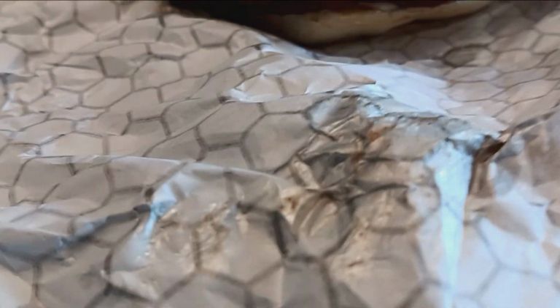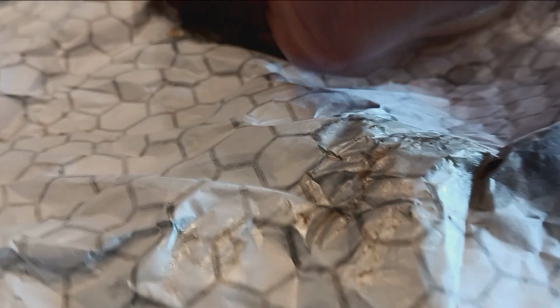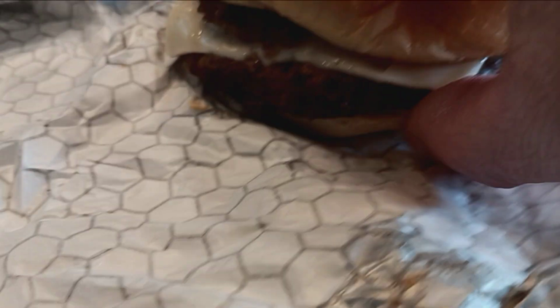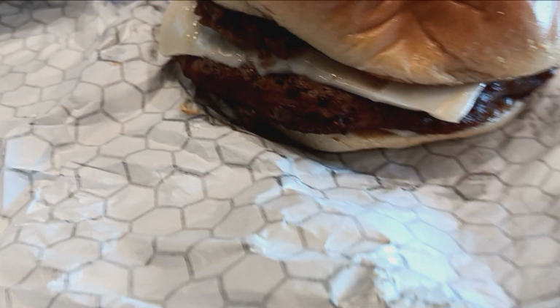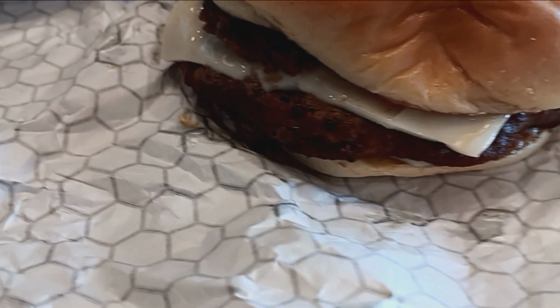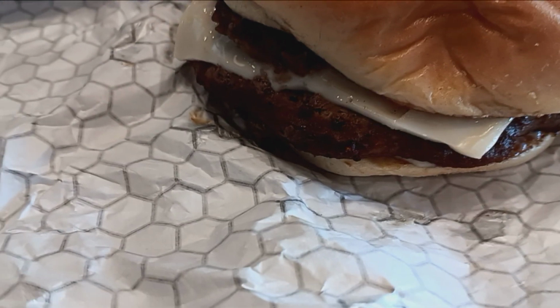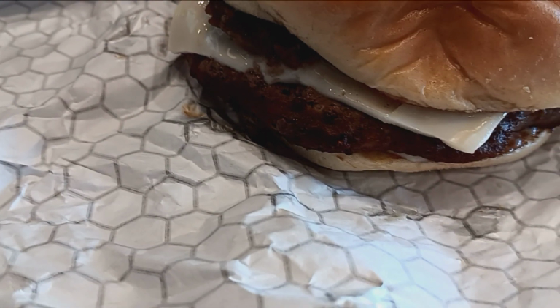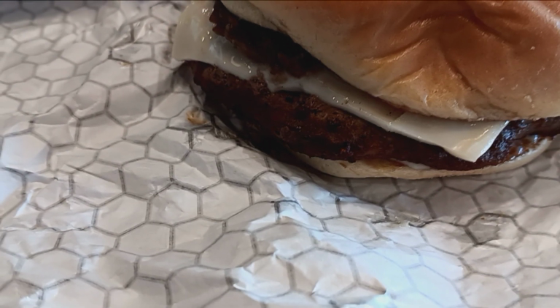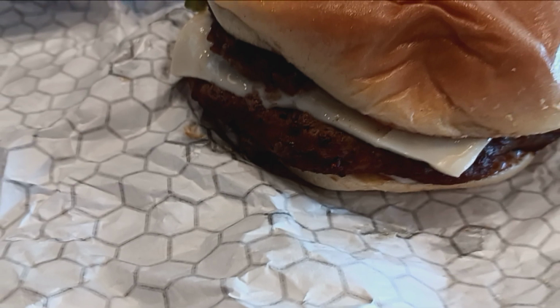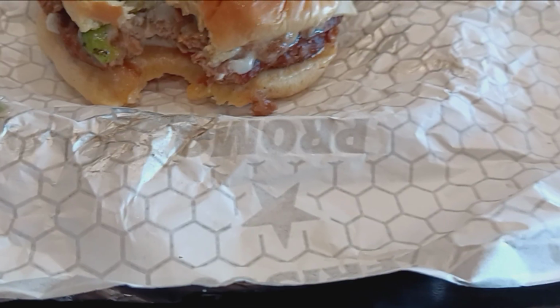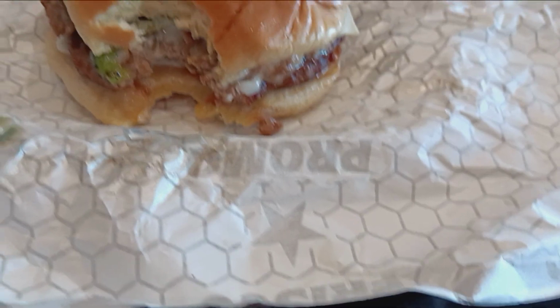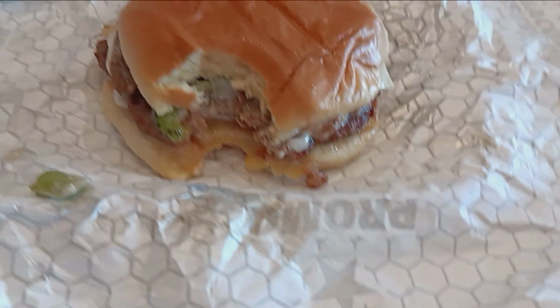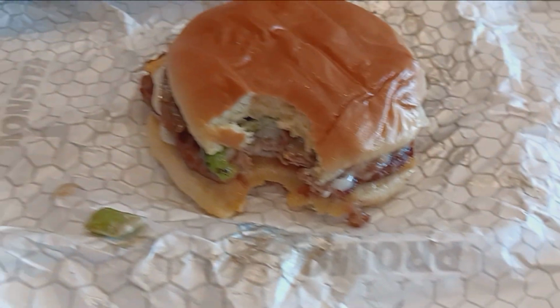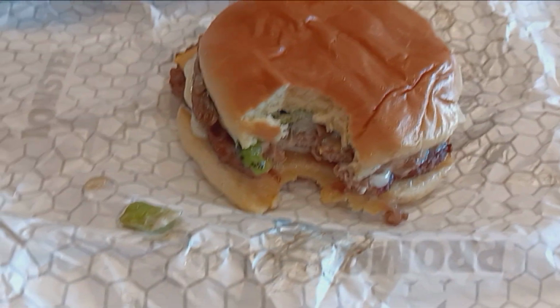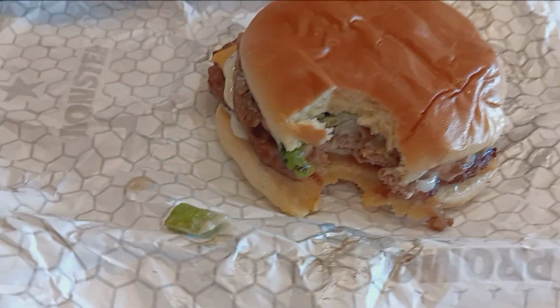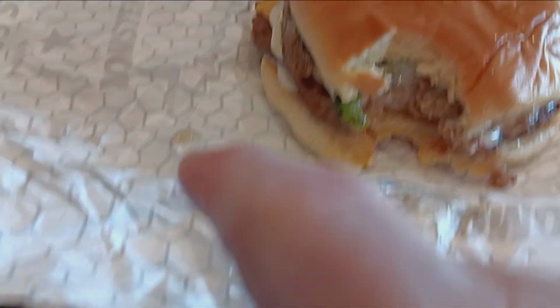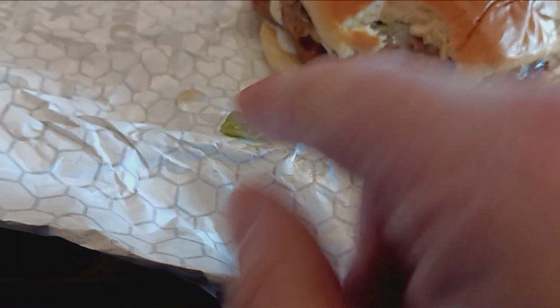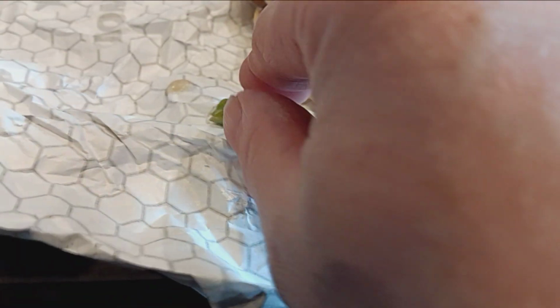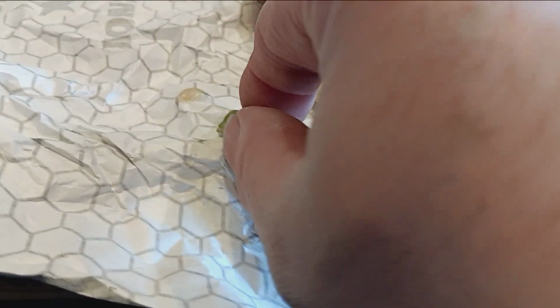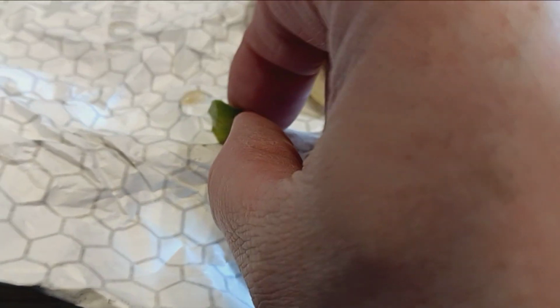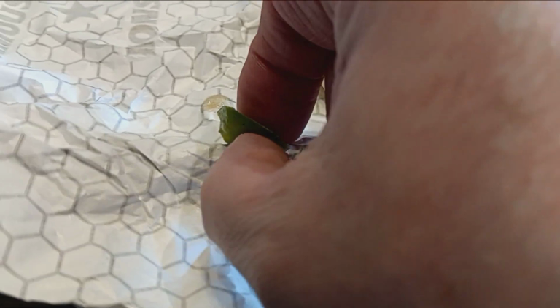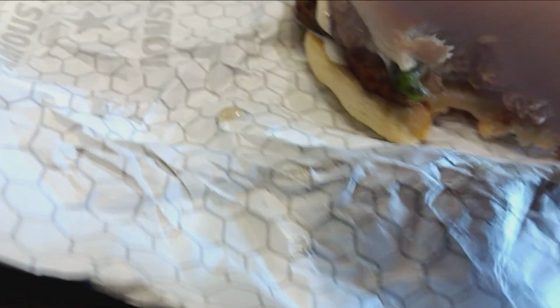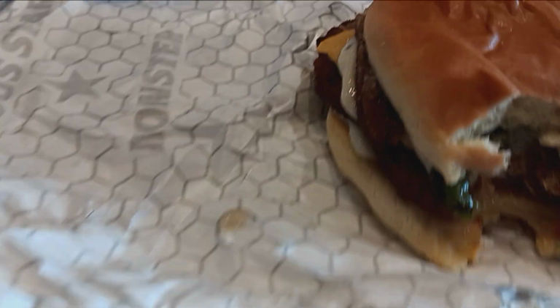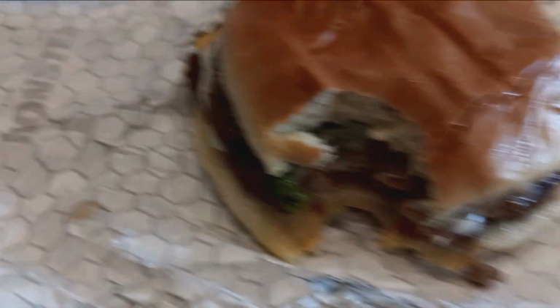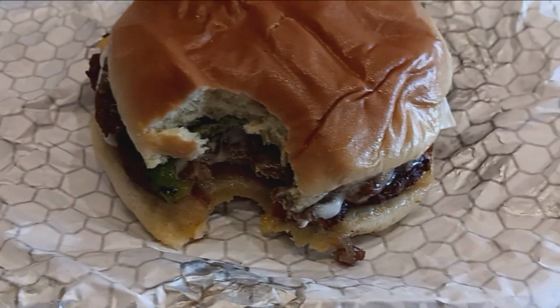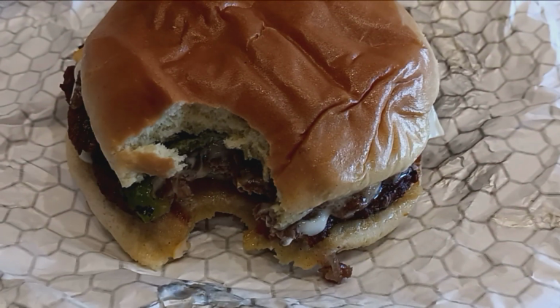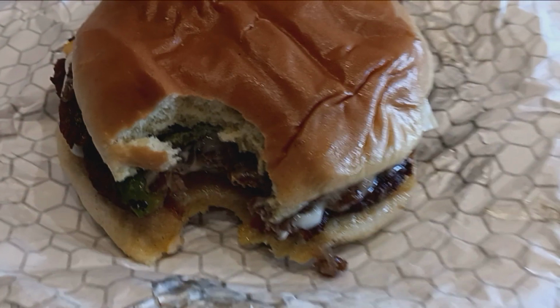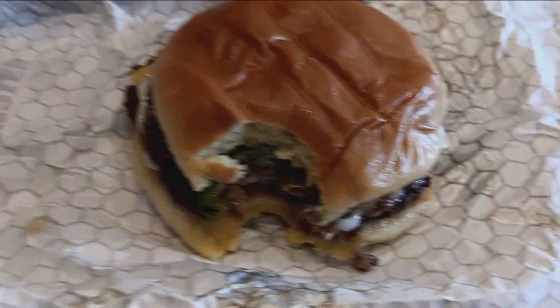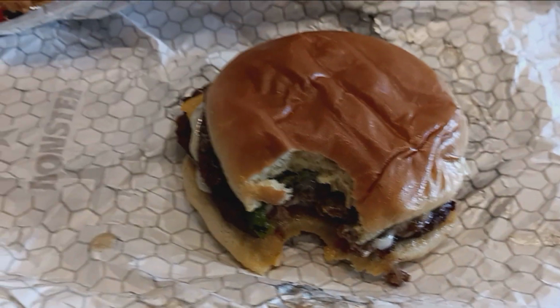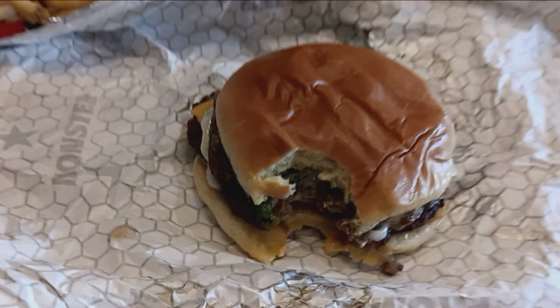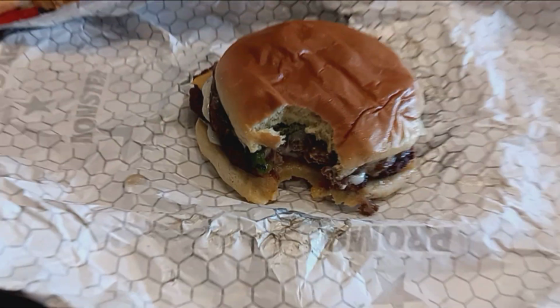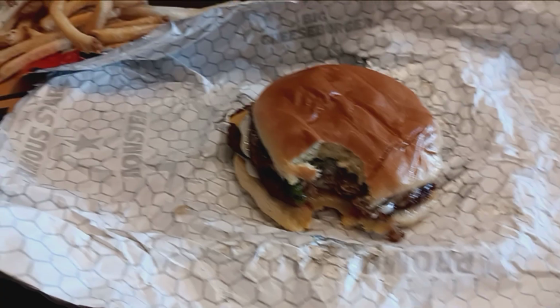Let me take a bite. Whoa, that was pretty good! Looks like it's got some green peppers on it. Does that look good or what?